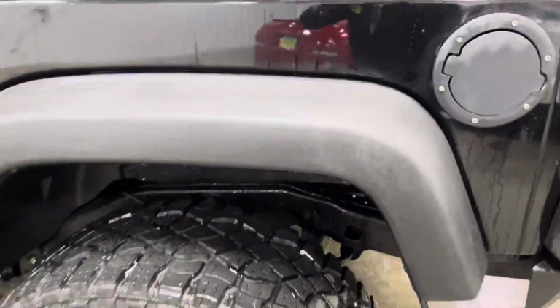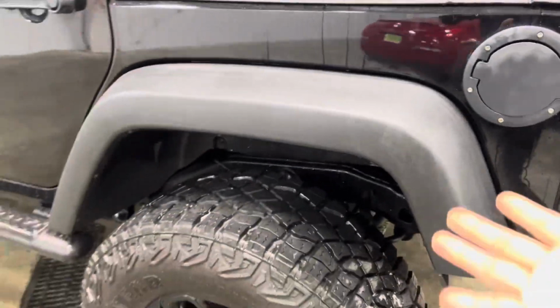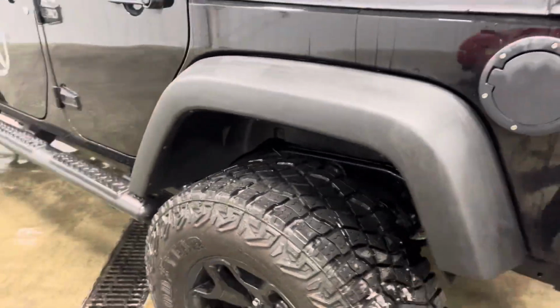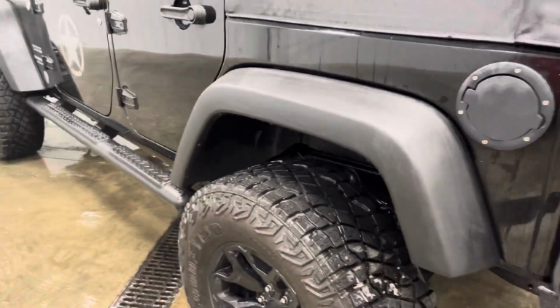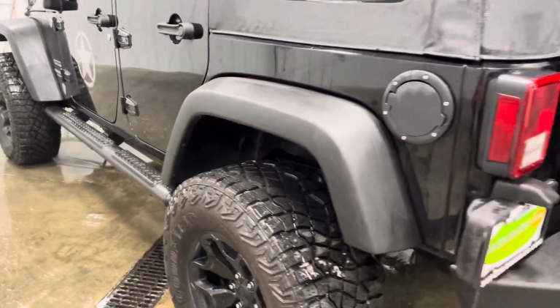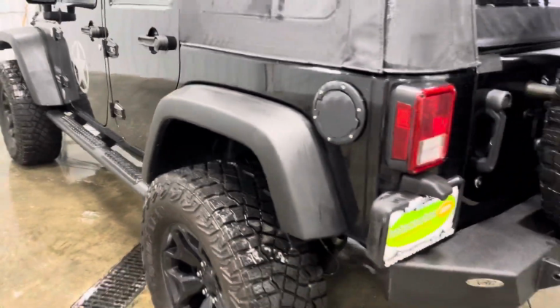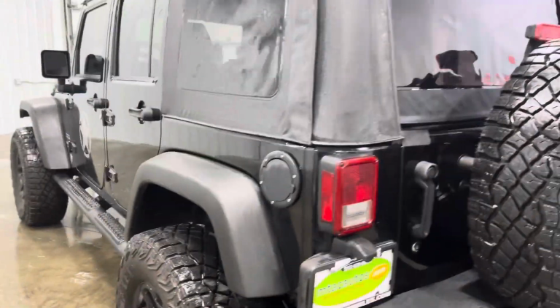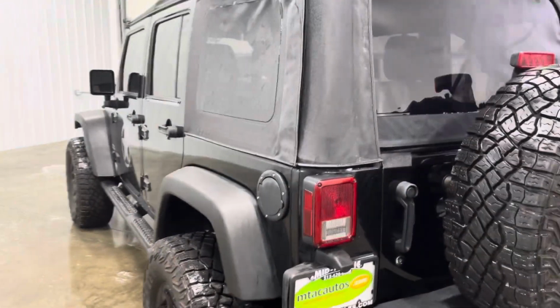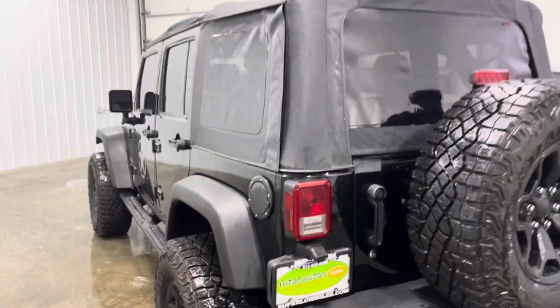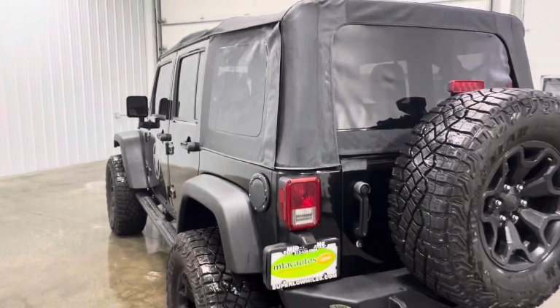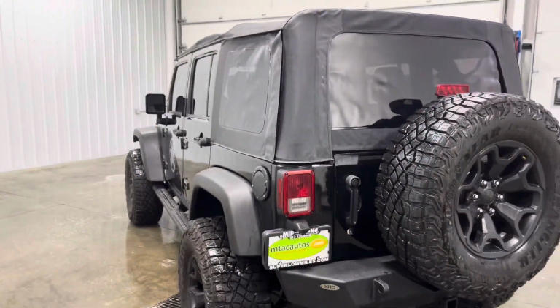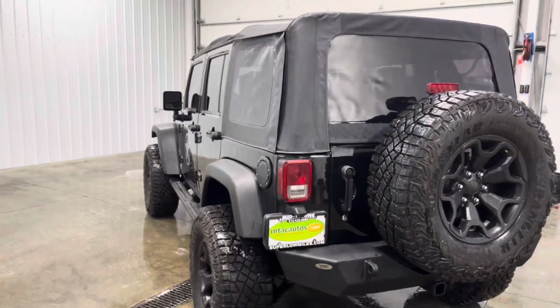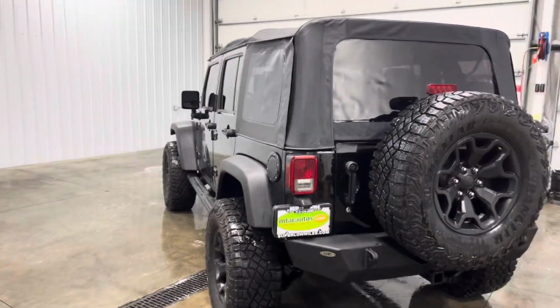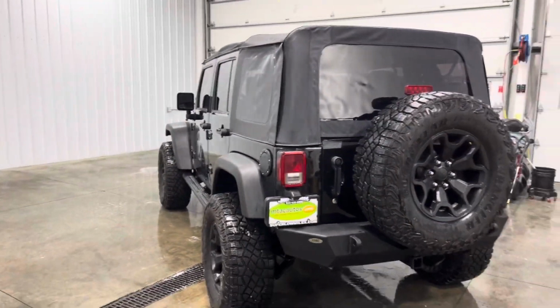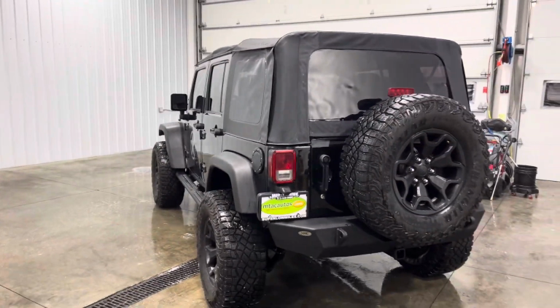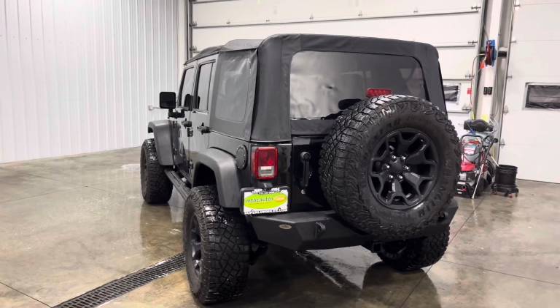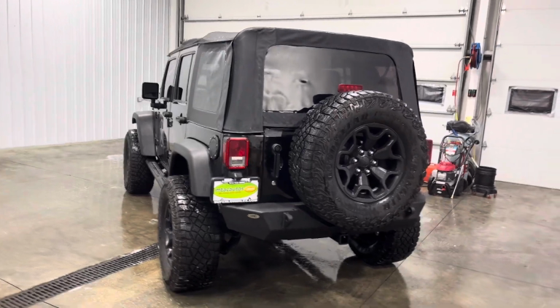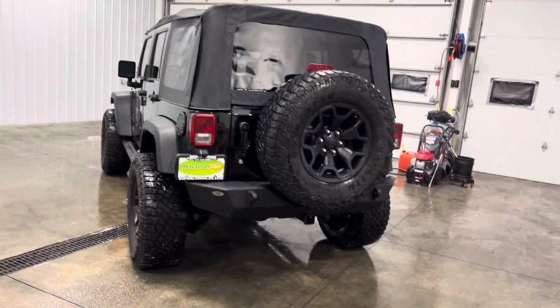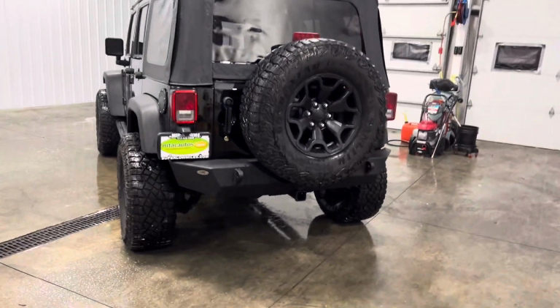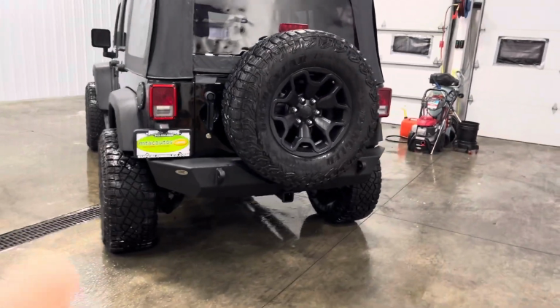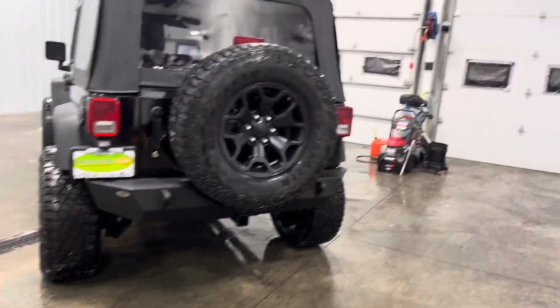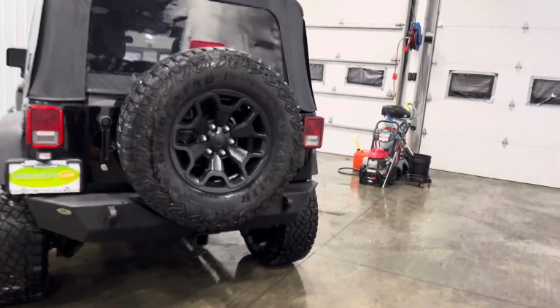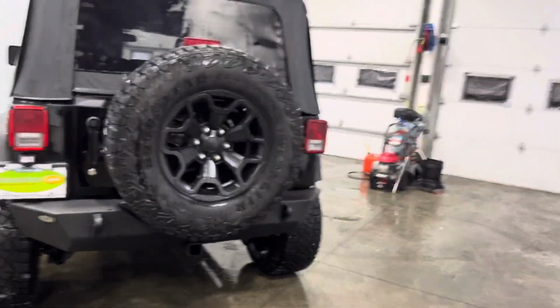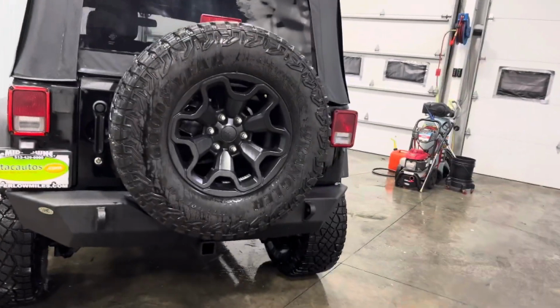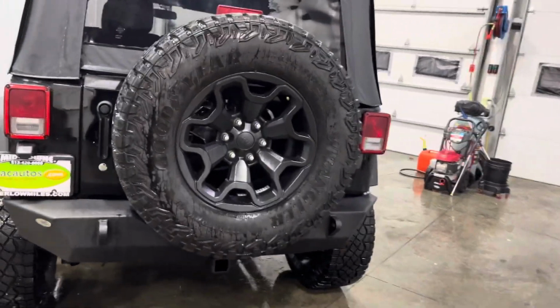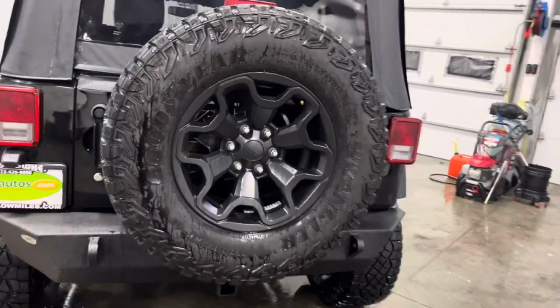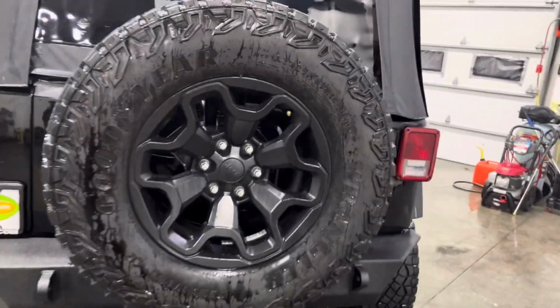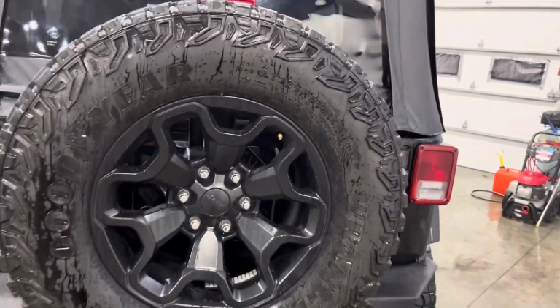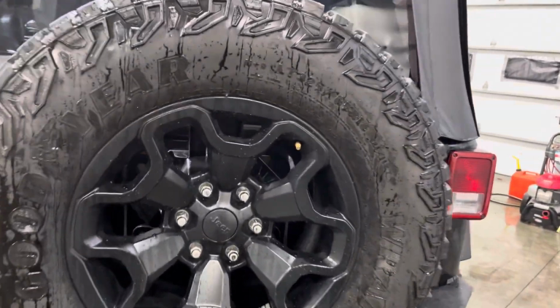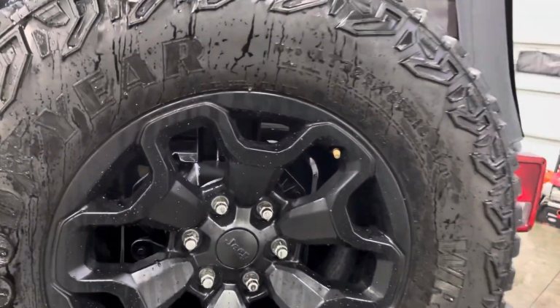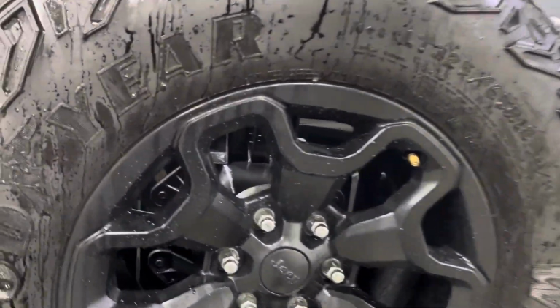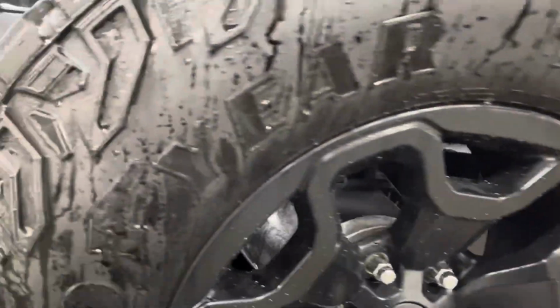You have 325/65s on some 18-inch rims with a whole lot of tread on there — you don't even have to really measure. Looks absolutely amazing all the way around. Got a nice looking rear bumper as well, a nice tow hitch, and your spare tire in the rear.